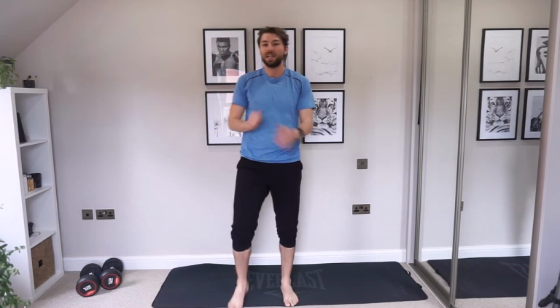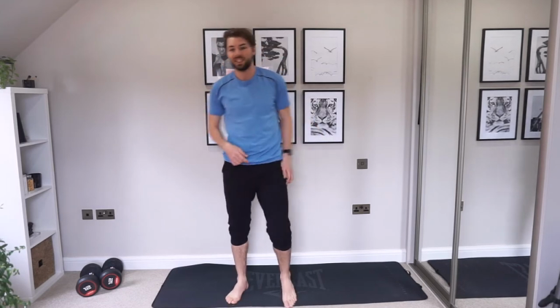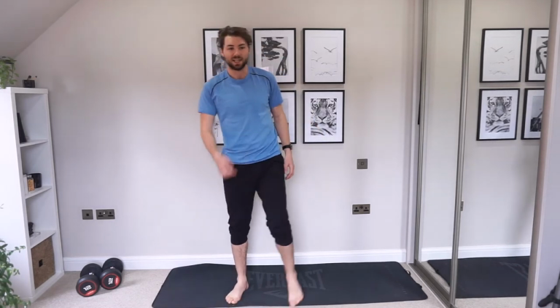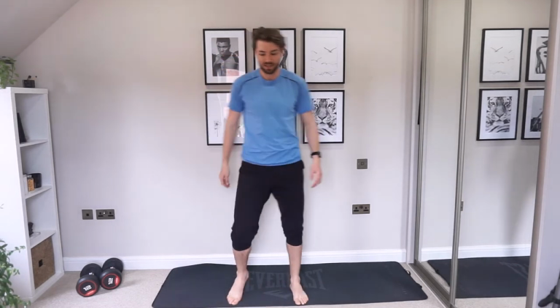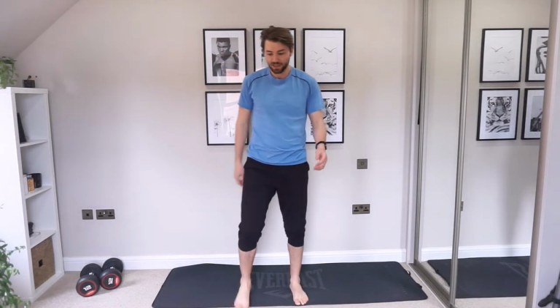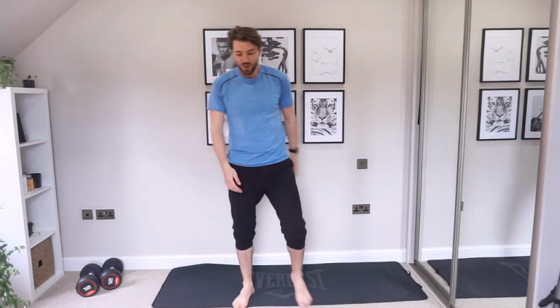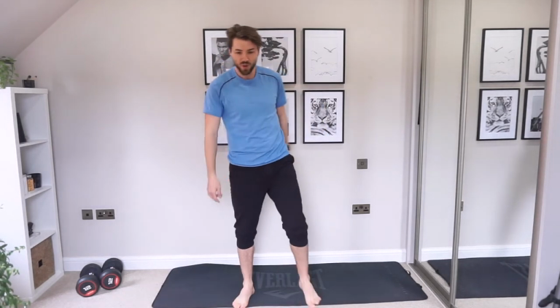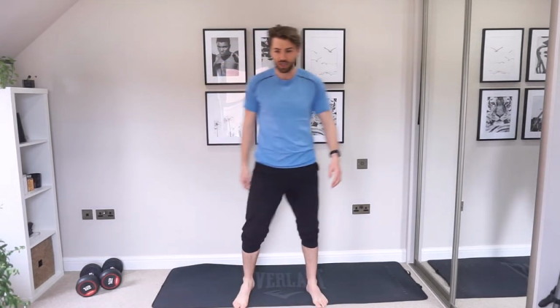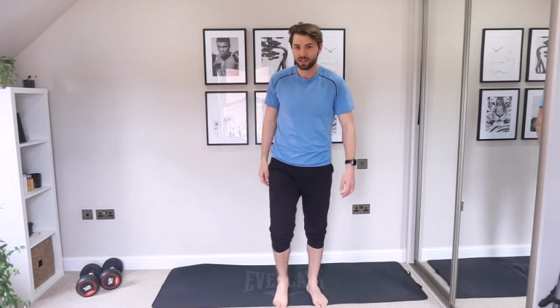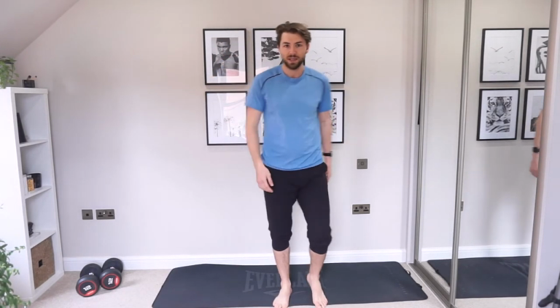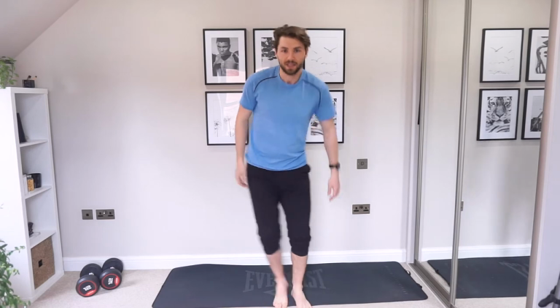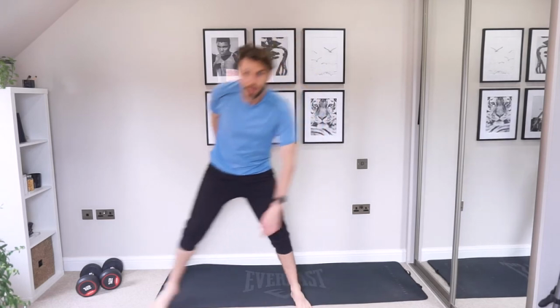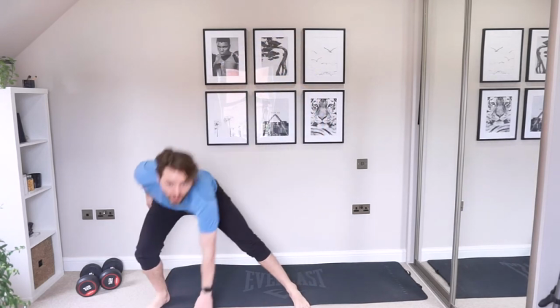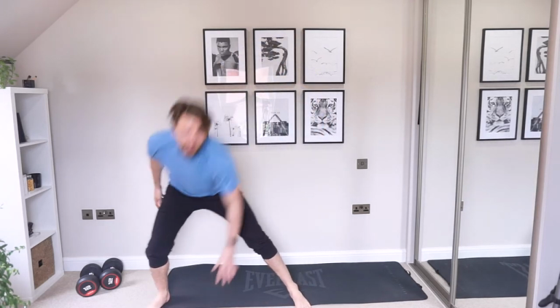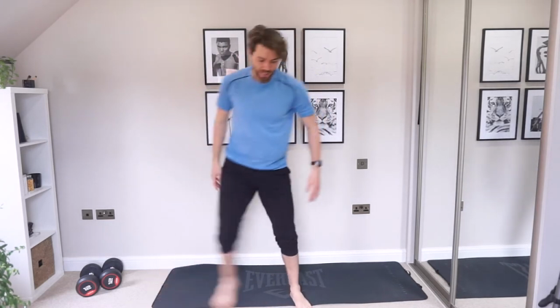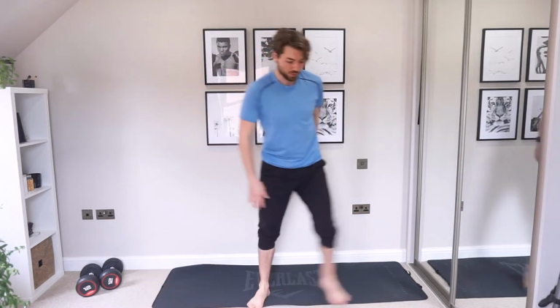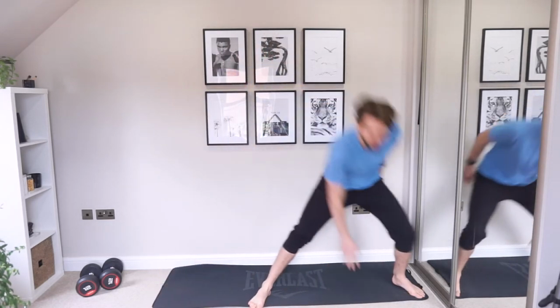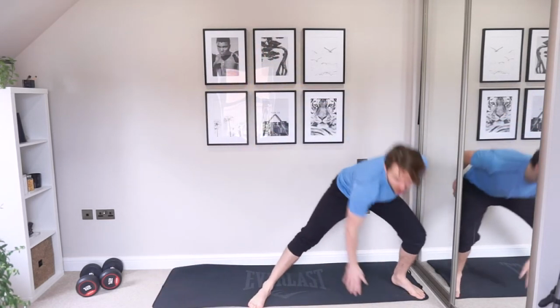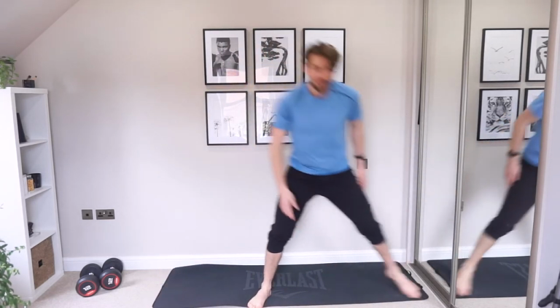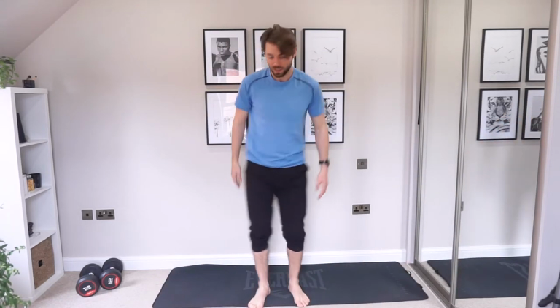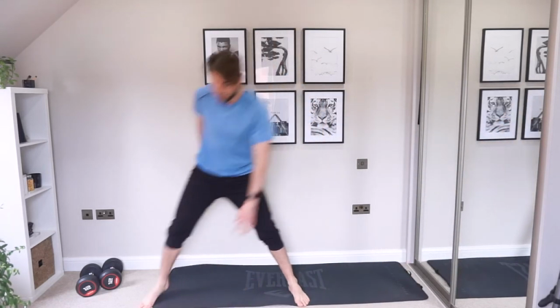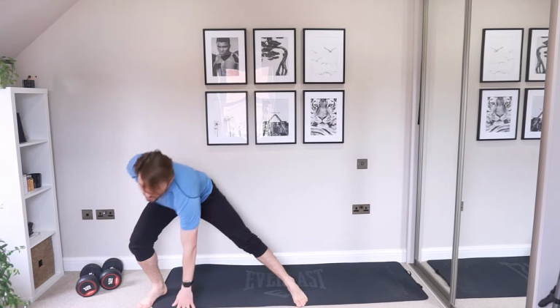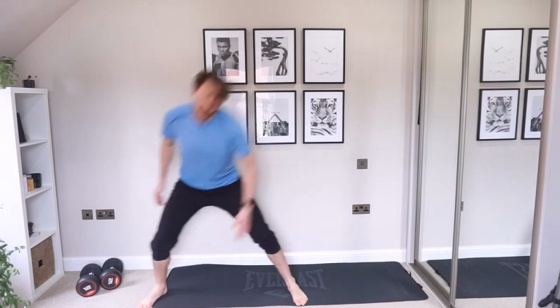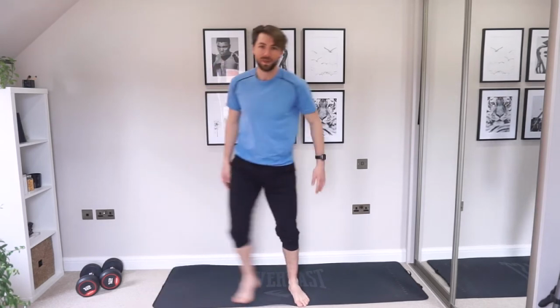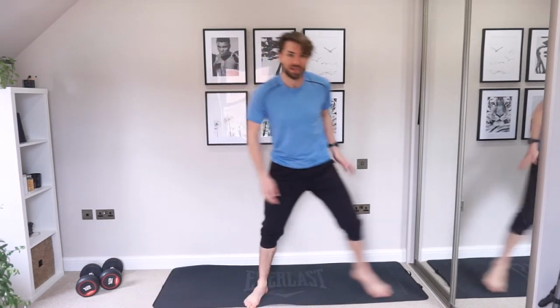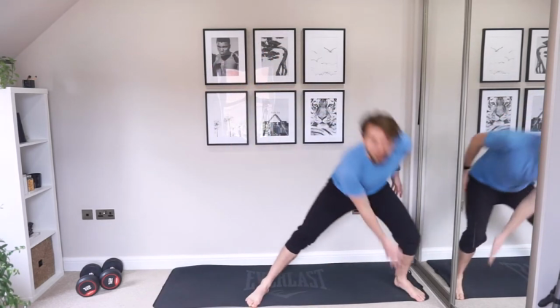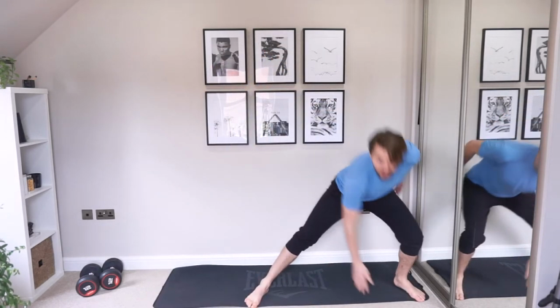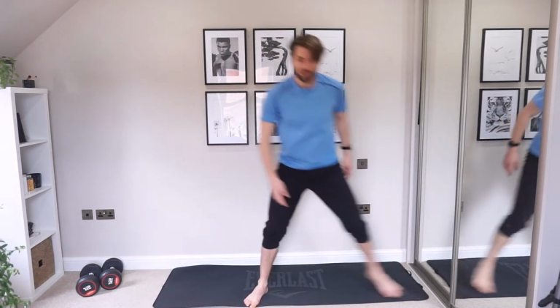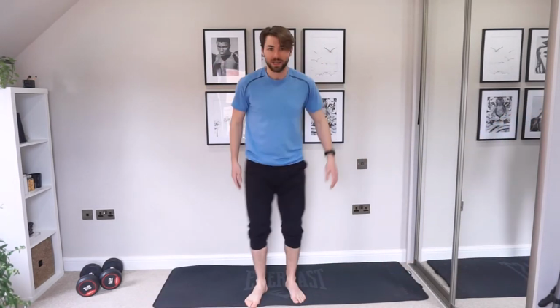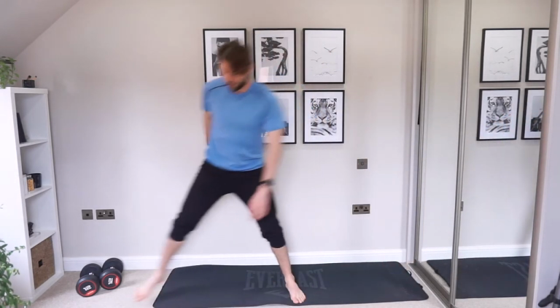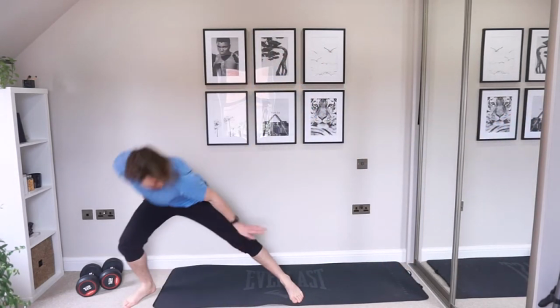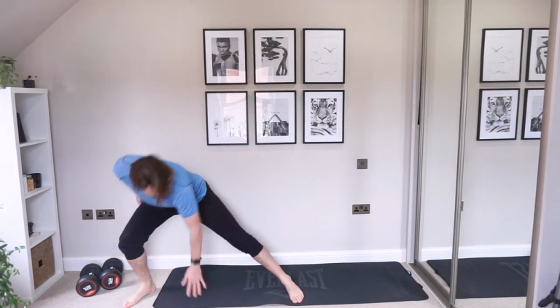Side lunges. You're only bending the leg that you're stepping out with. The other leg stays straight.